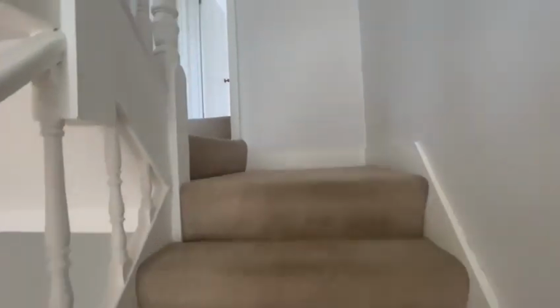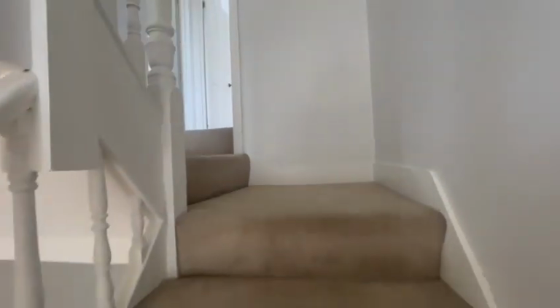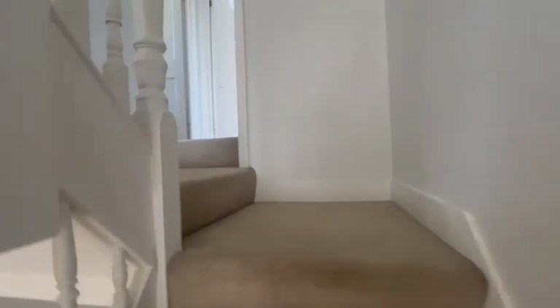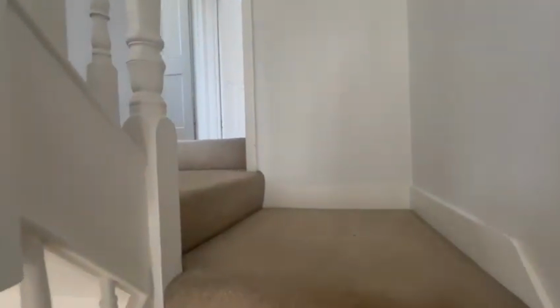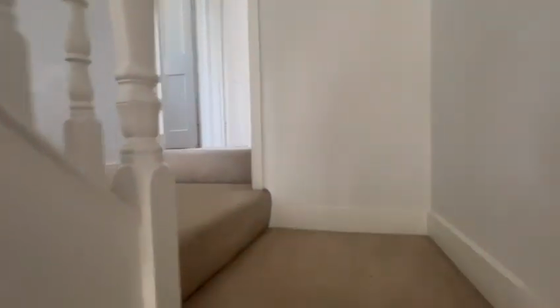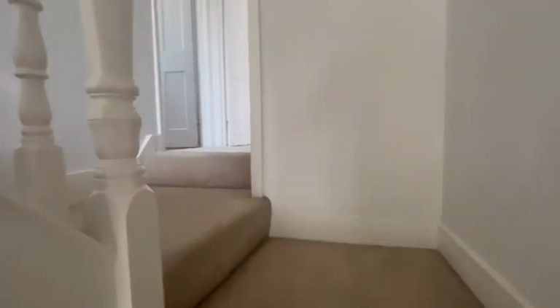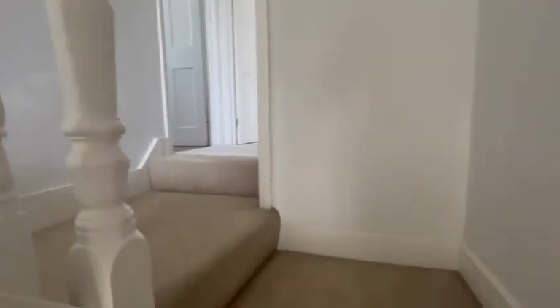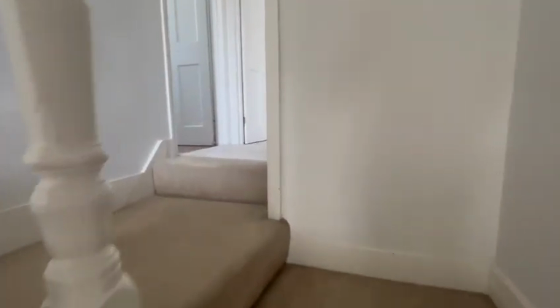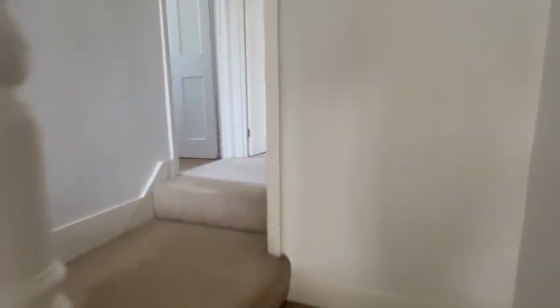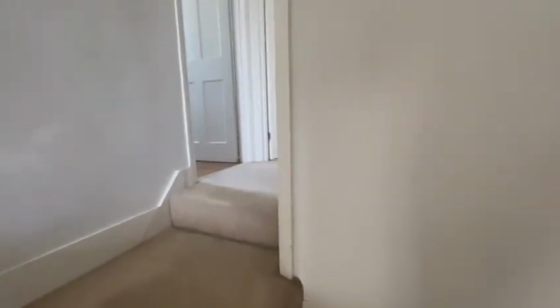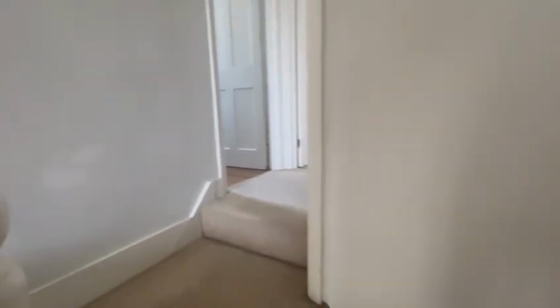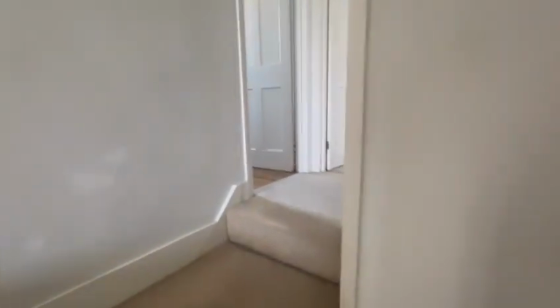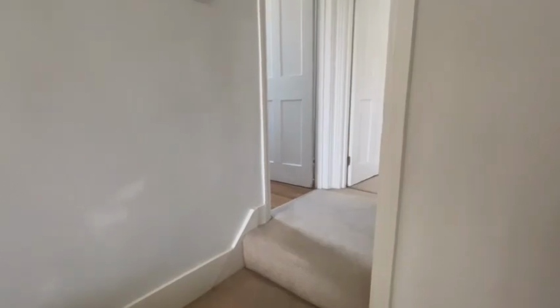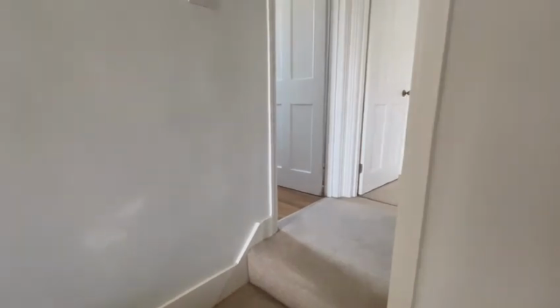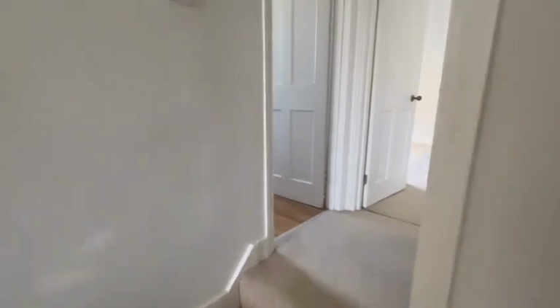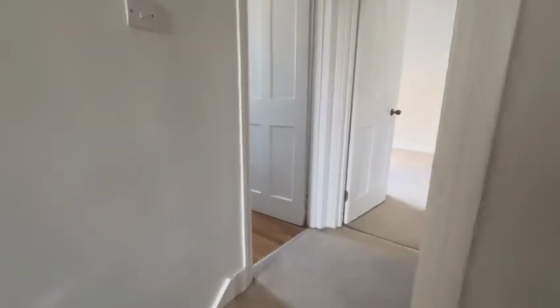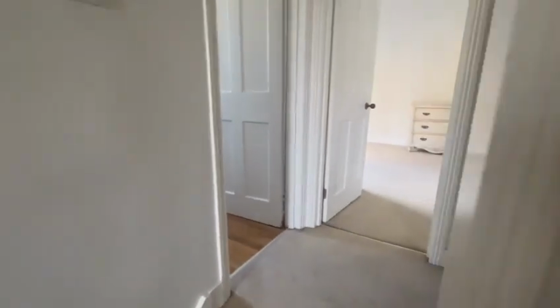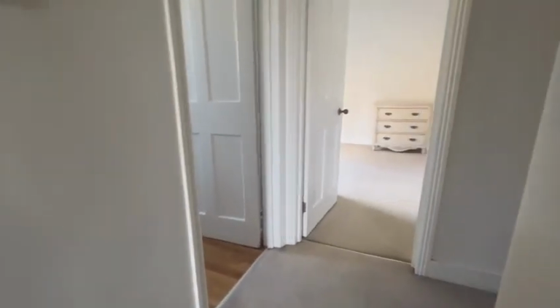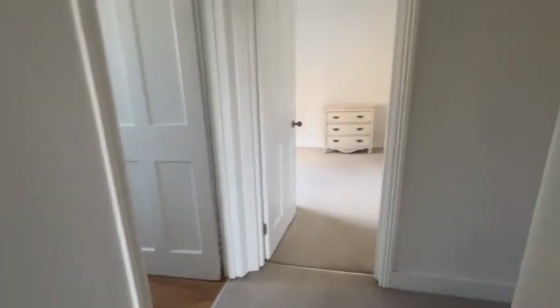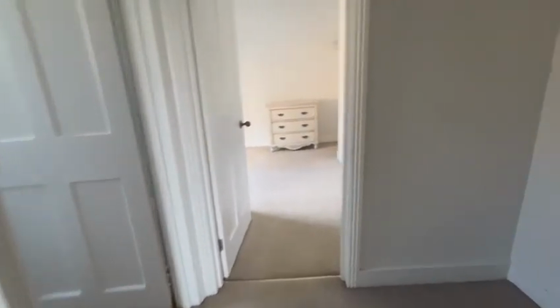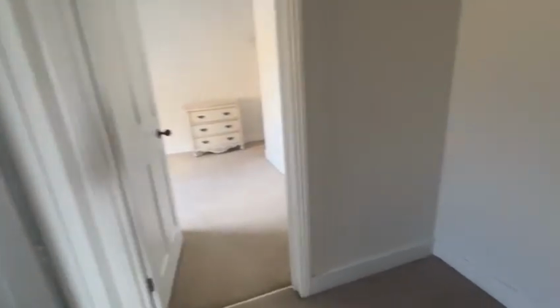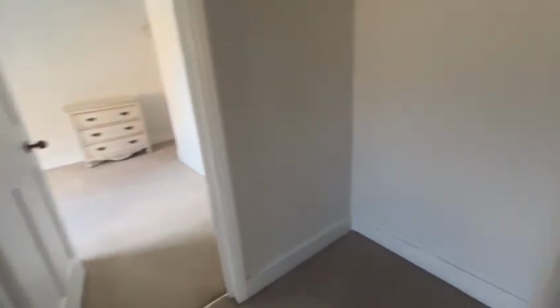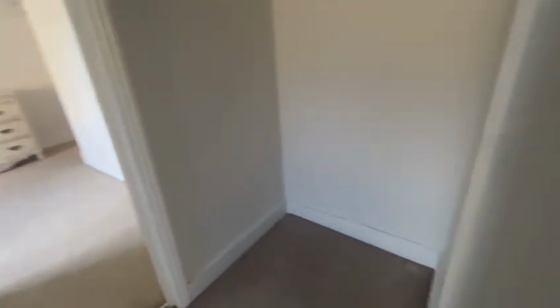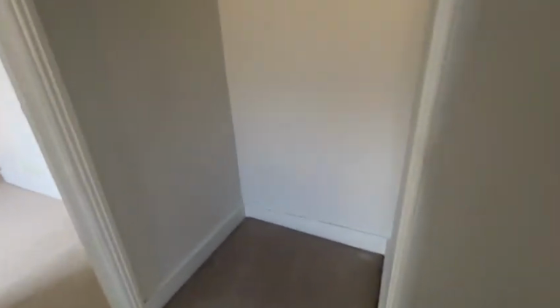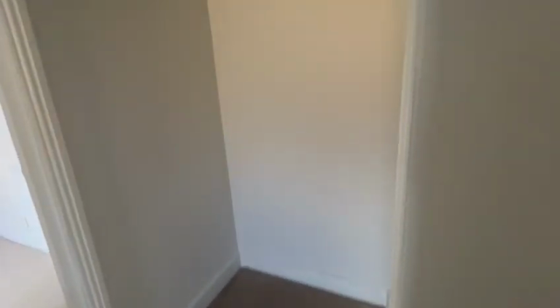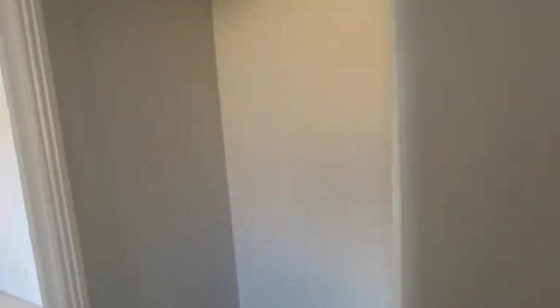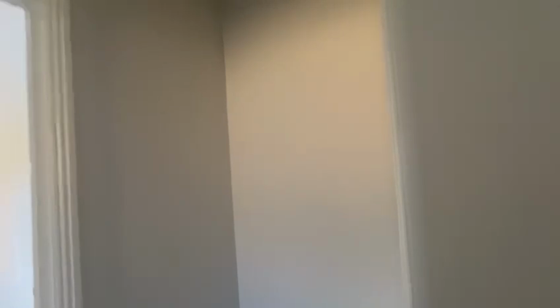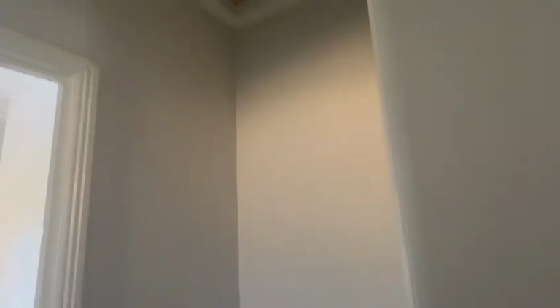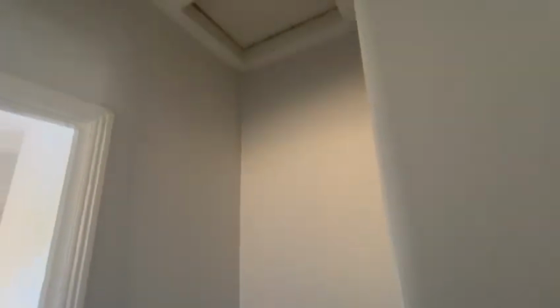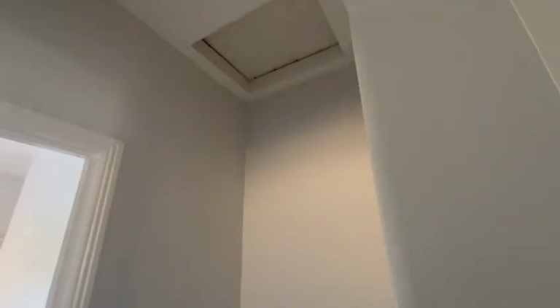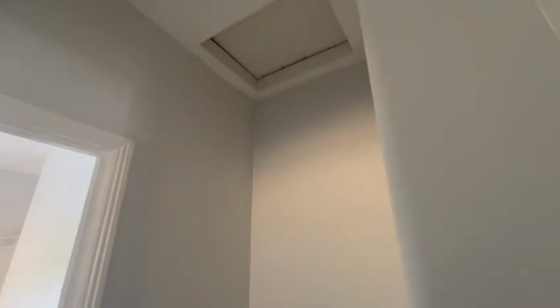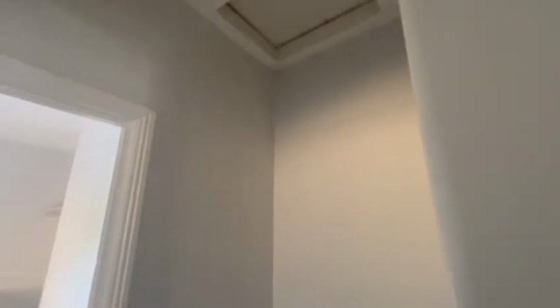This is all brand new carpet on the stairs, upstairs, and in the lounge. Through this way there's space for some storage as well as loft access.